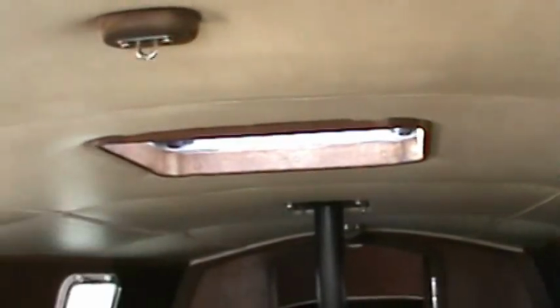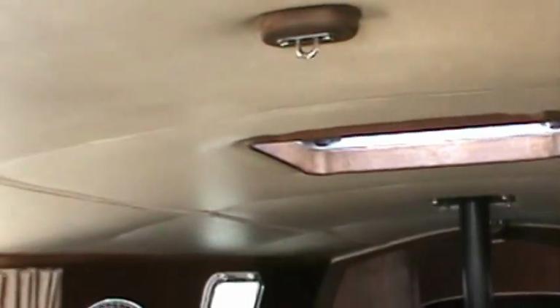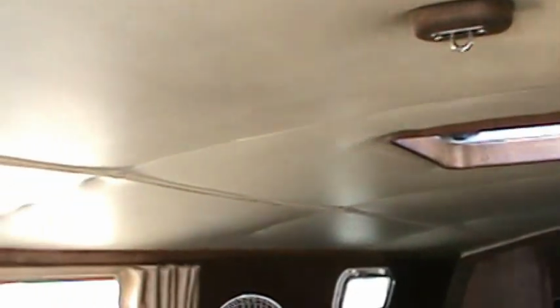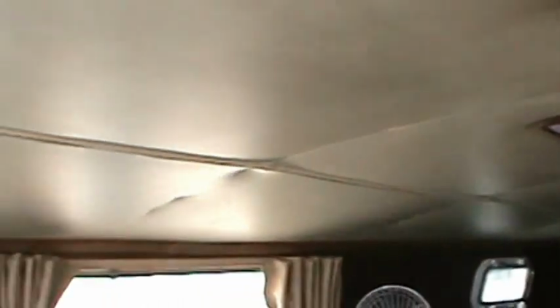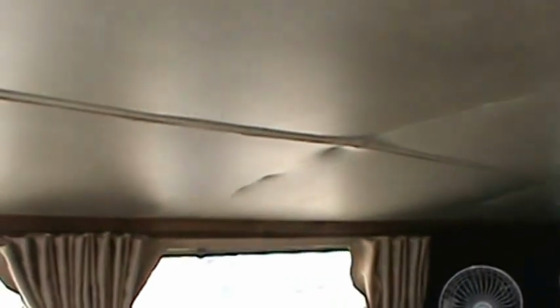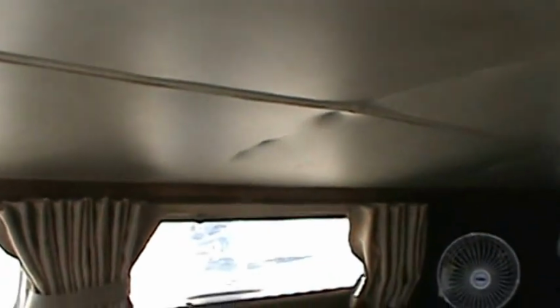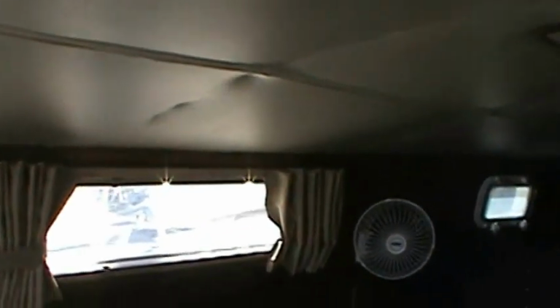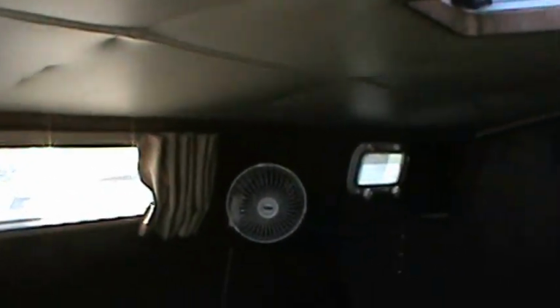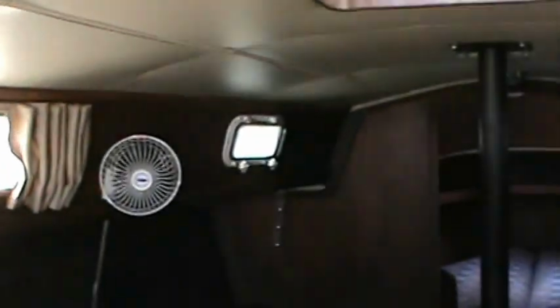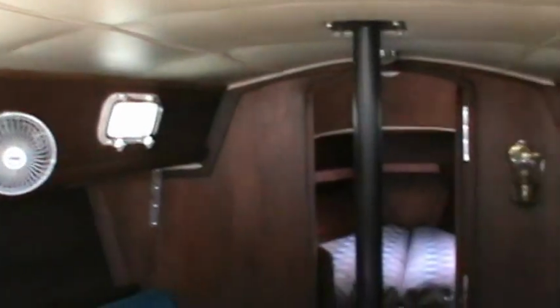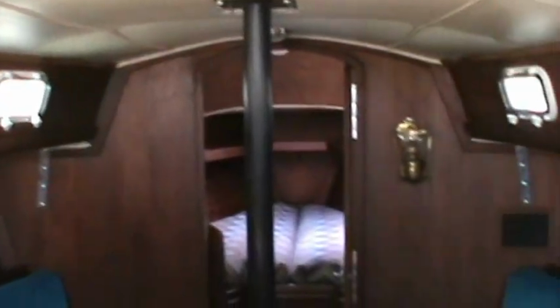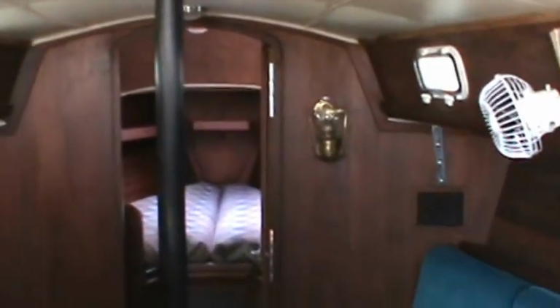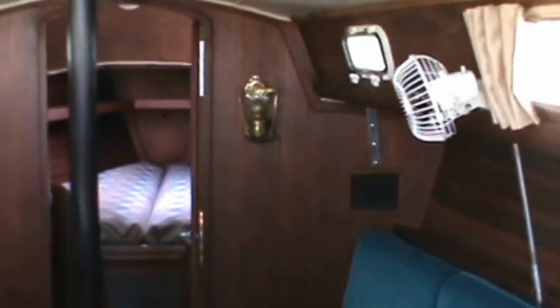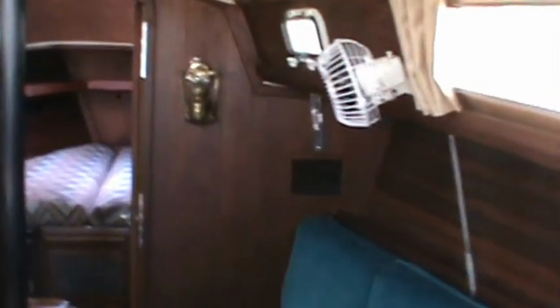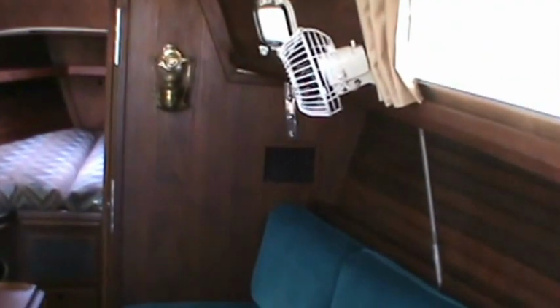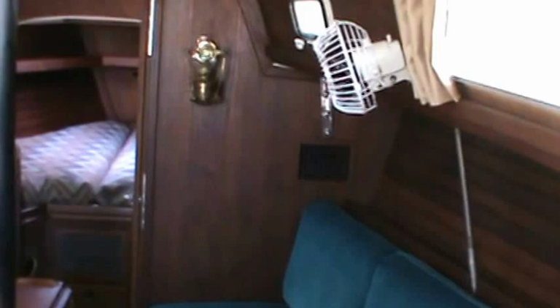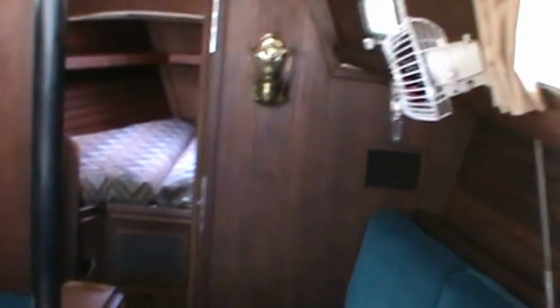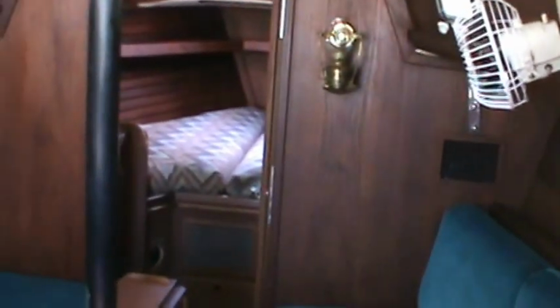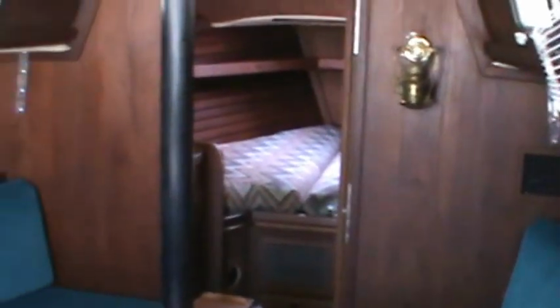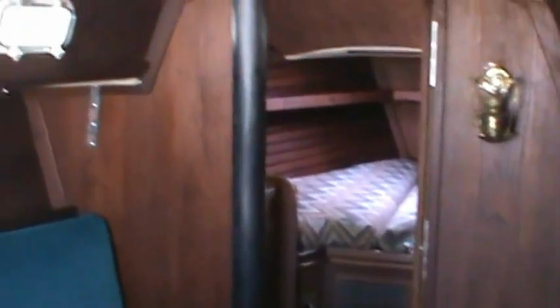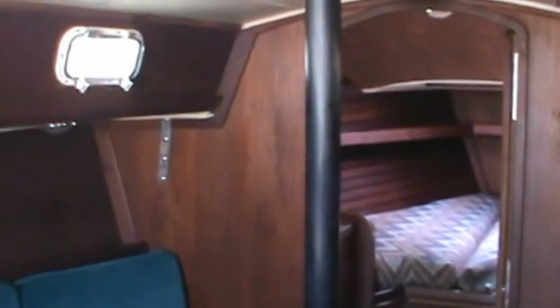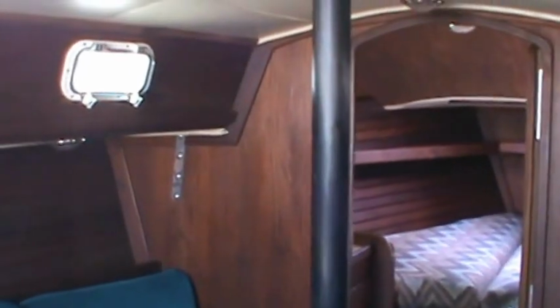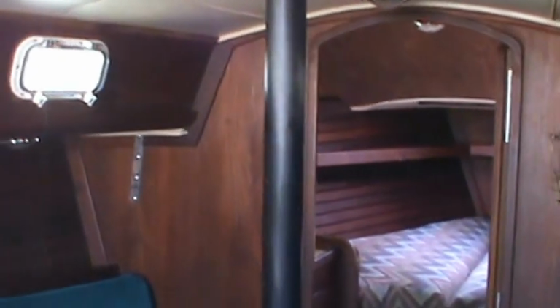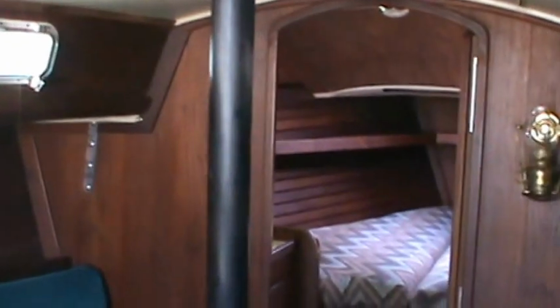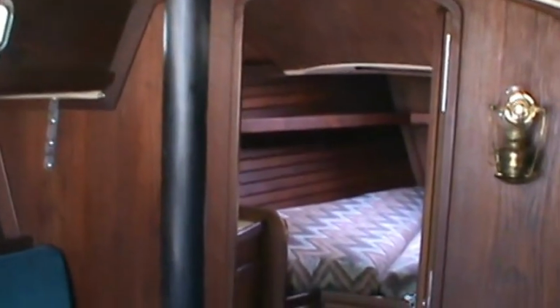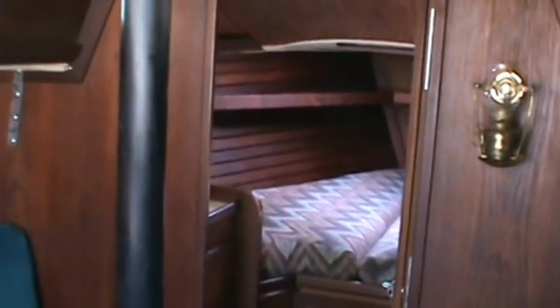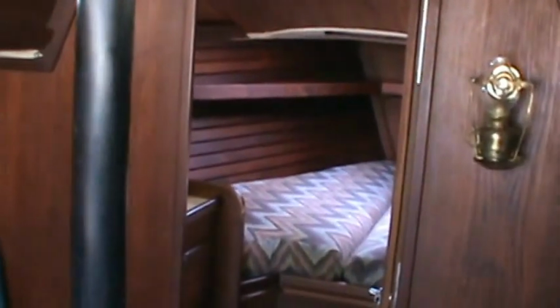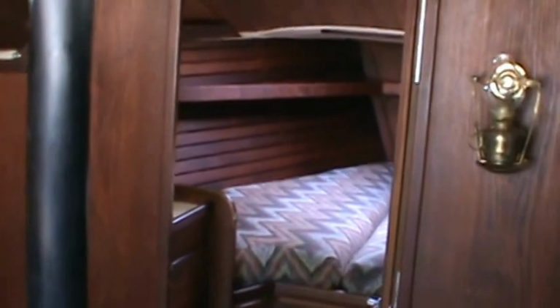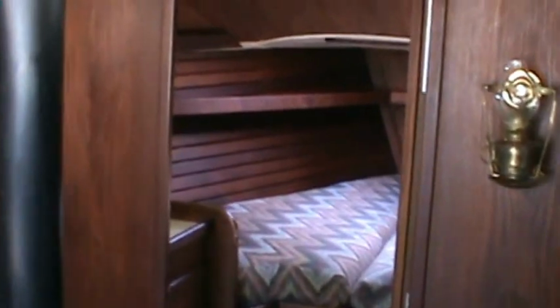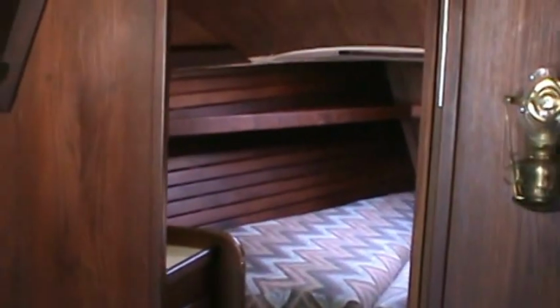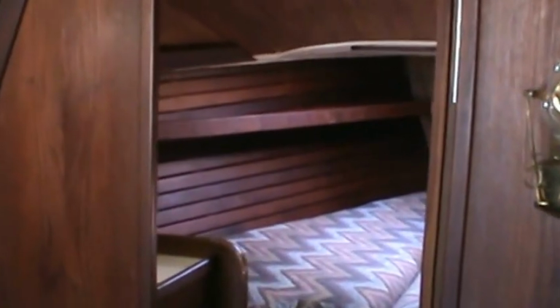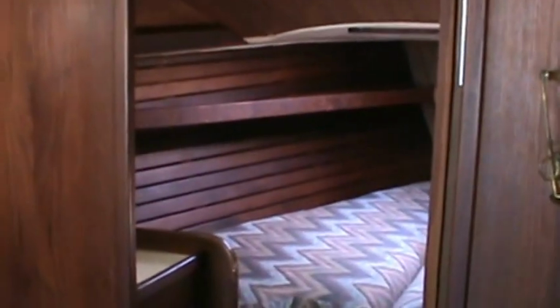The headliner all seems to be in very good condition. That can be one of the problem areas on these older Islanders, but on this boat it all looks to be in very nice shape.